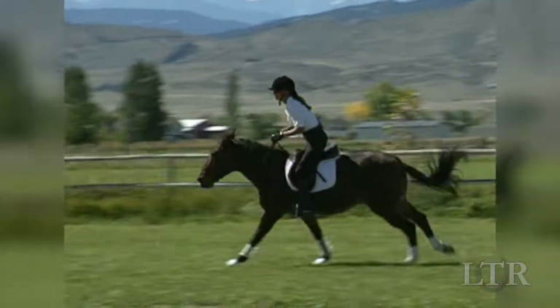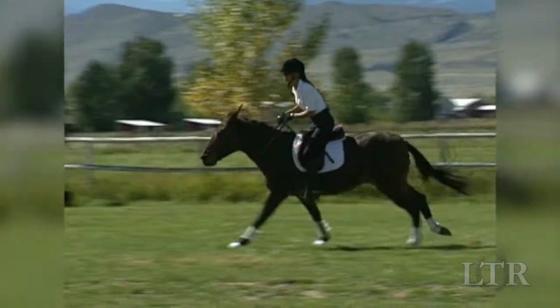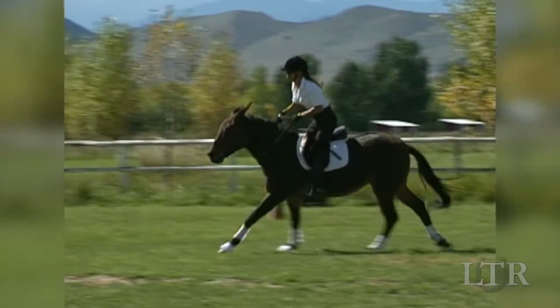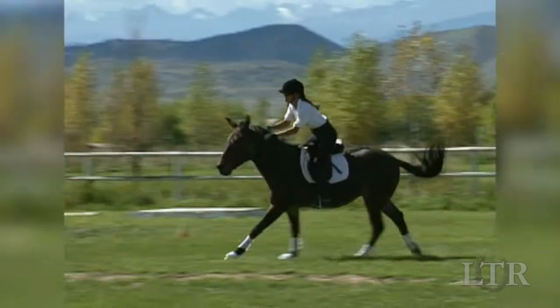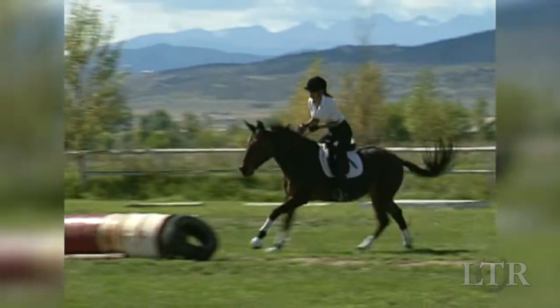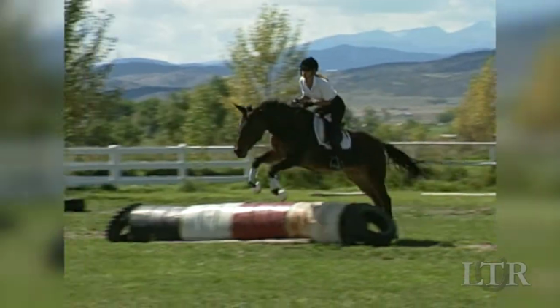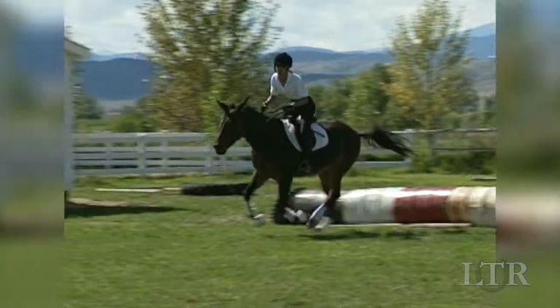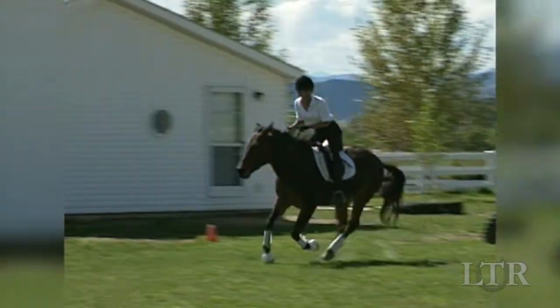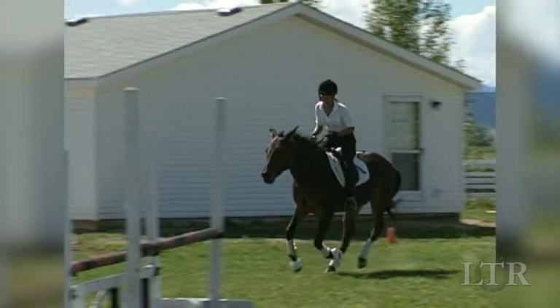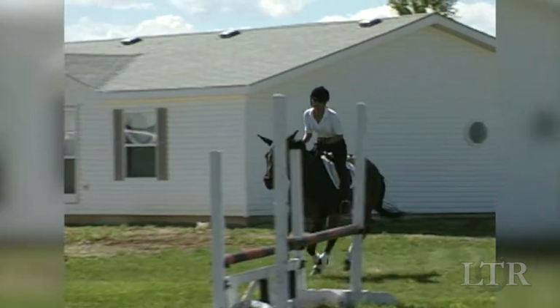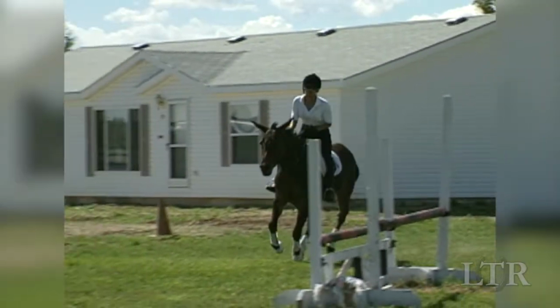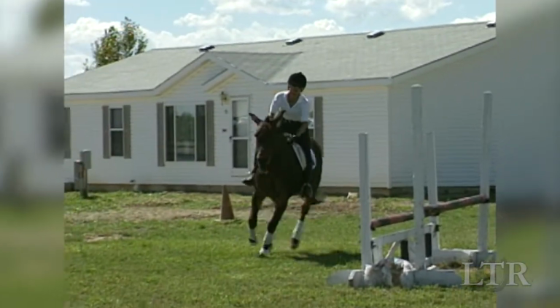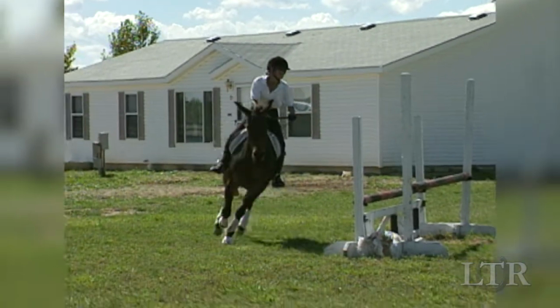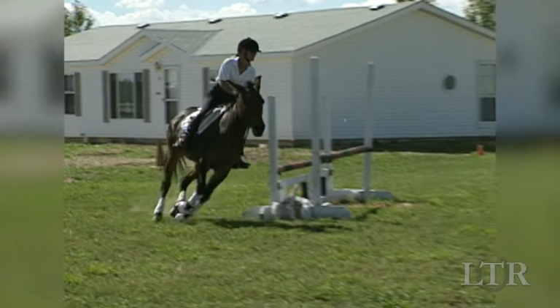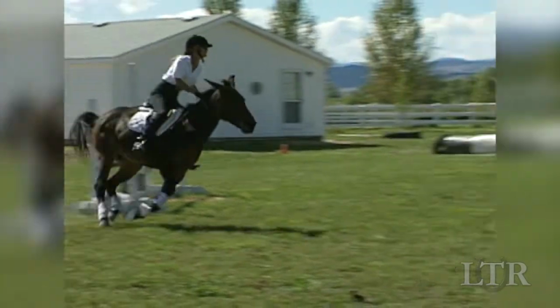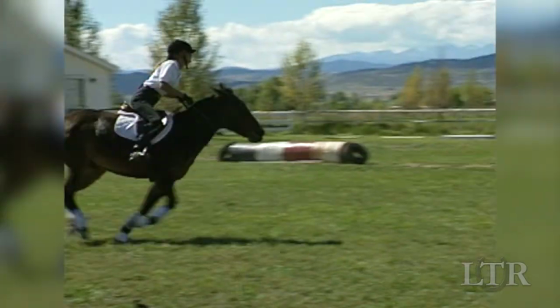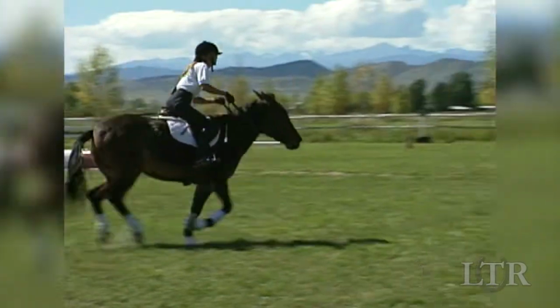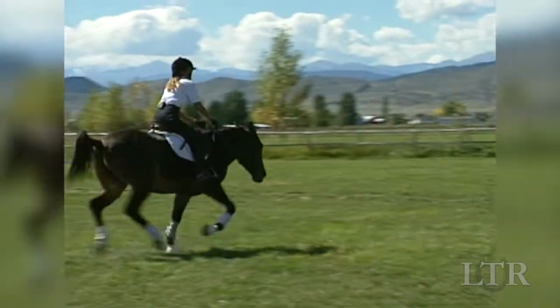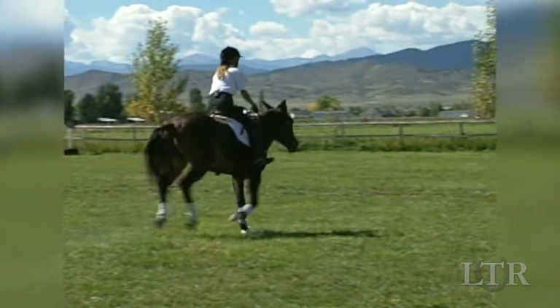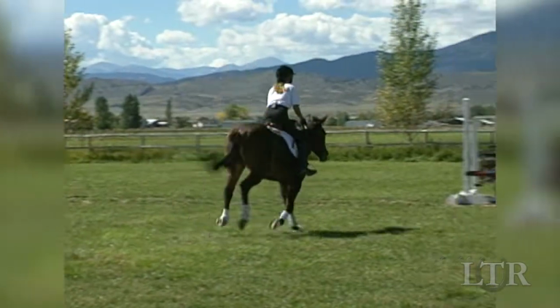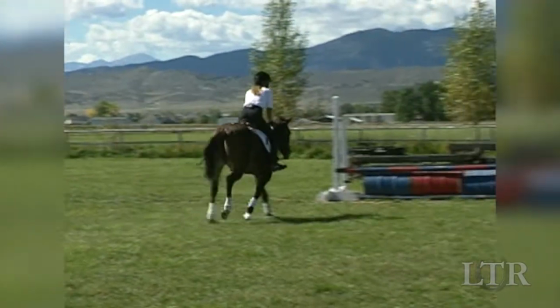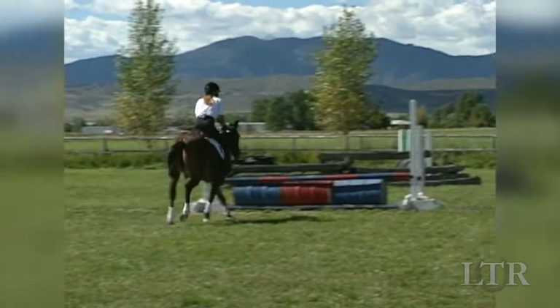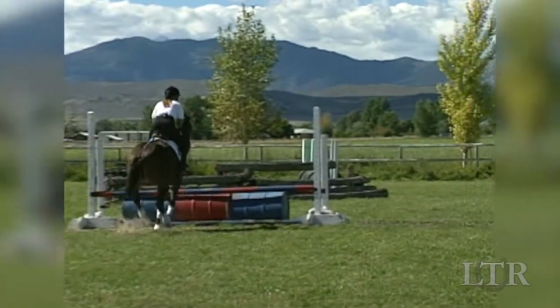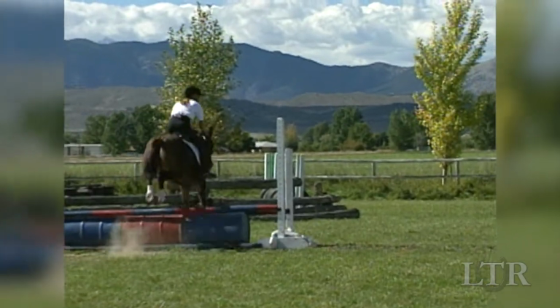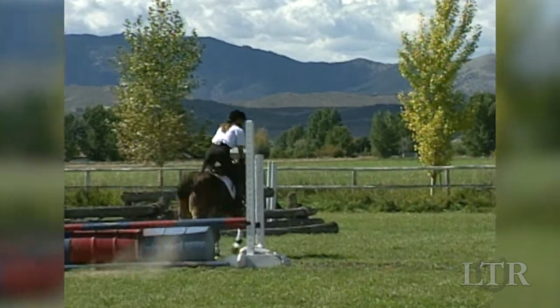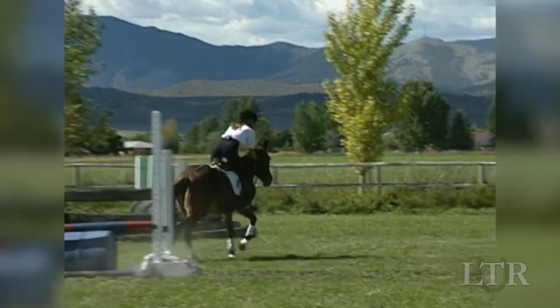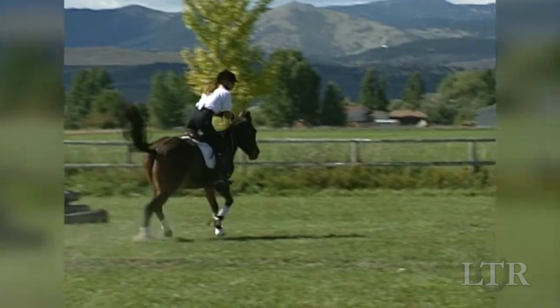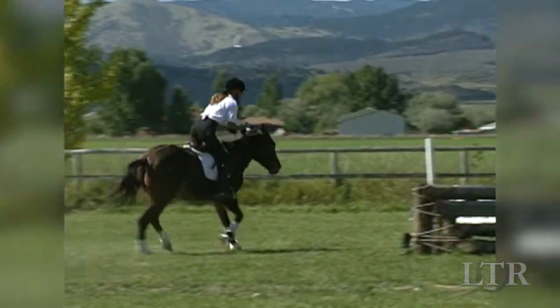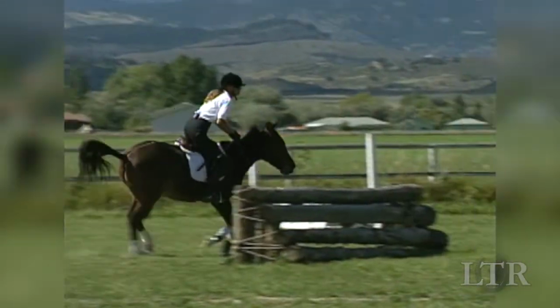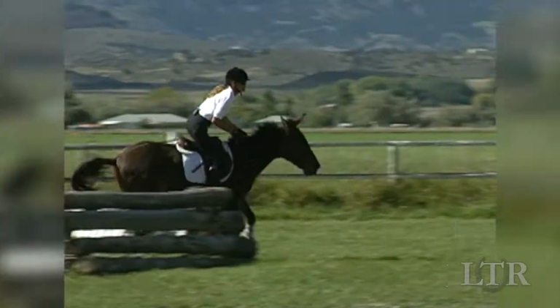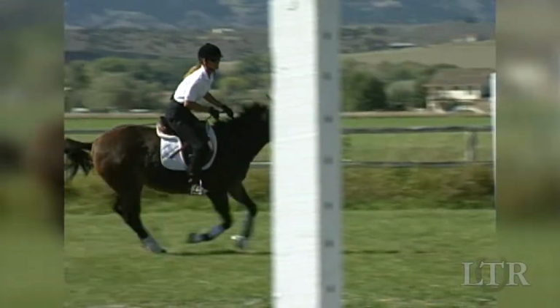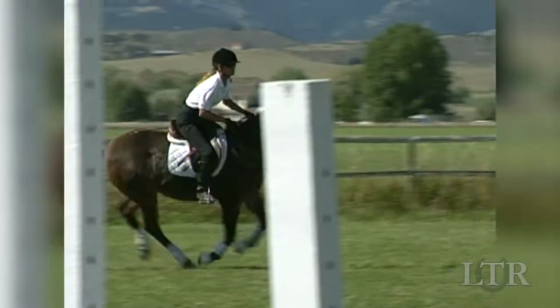Good equitation is absolutely essential when jumping. It takes weeks to build an equine's confidence in his rider's hands. It takes only one day to wipe it out. A good equine may shy away from a jump if he knows he'll get a painful jerk from his unbalanced rider.